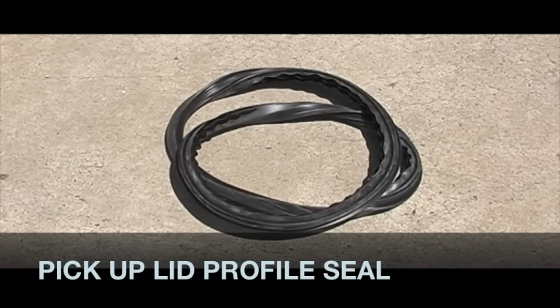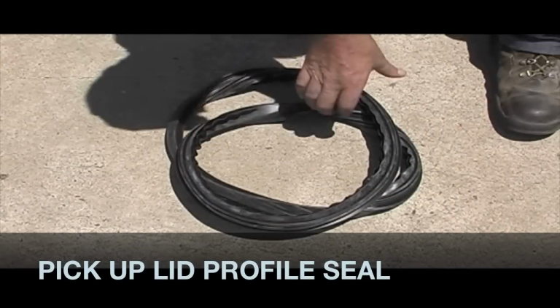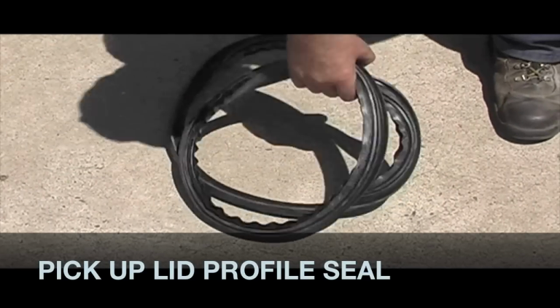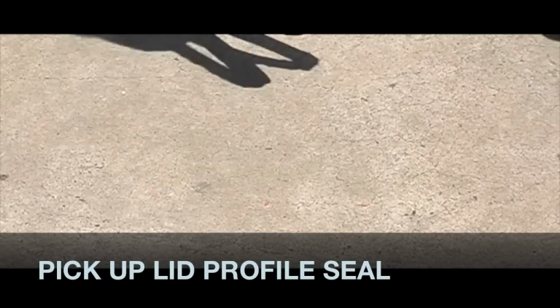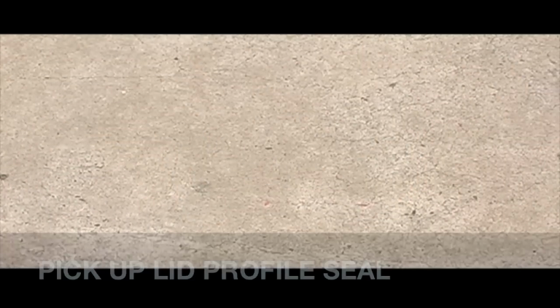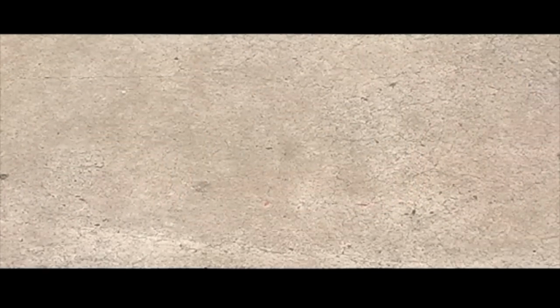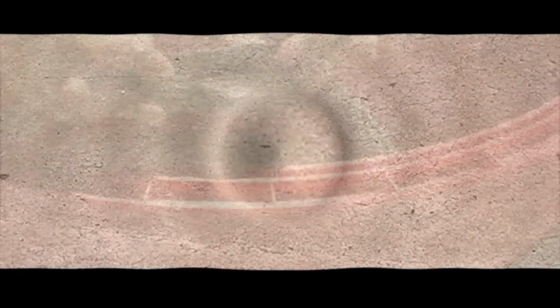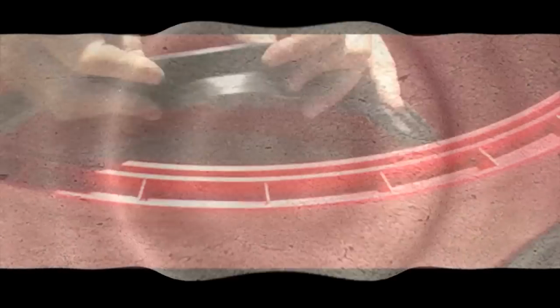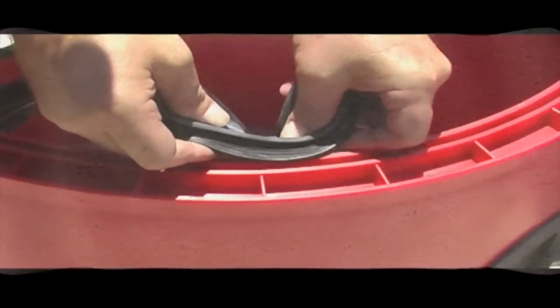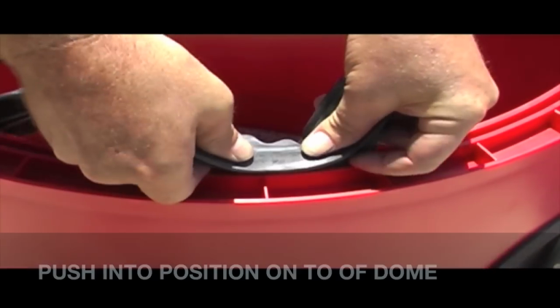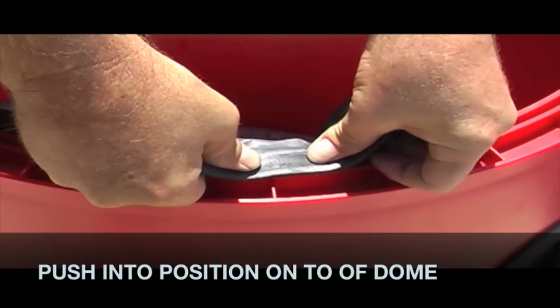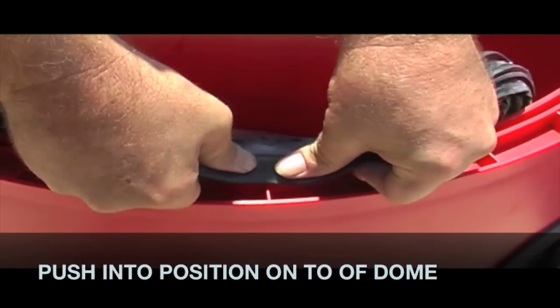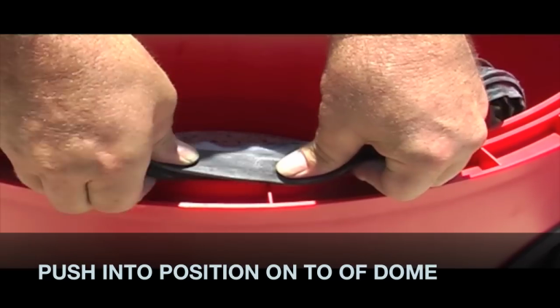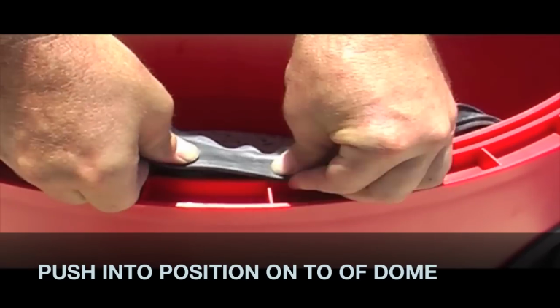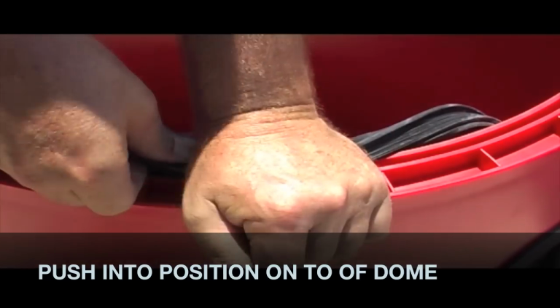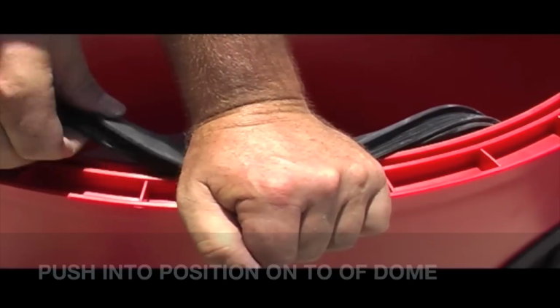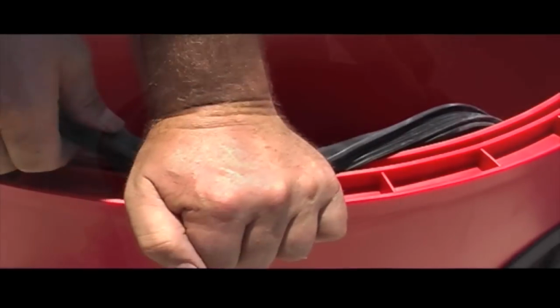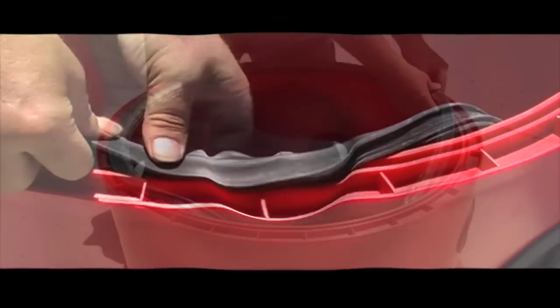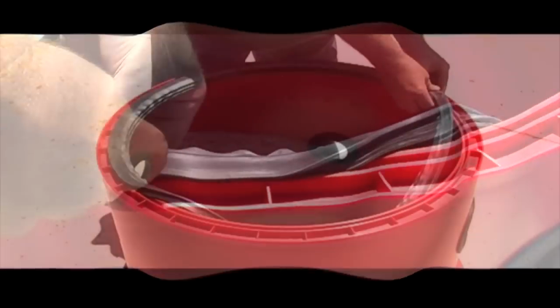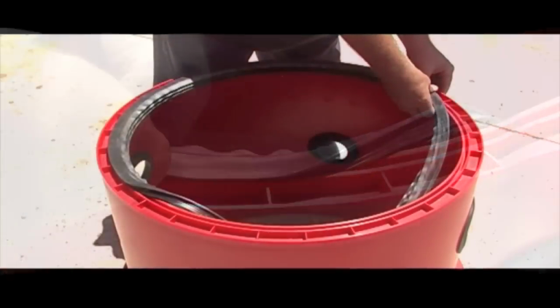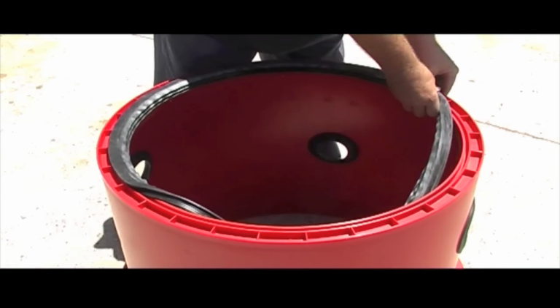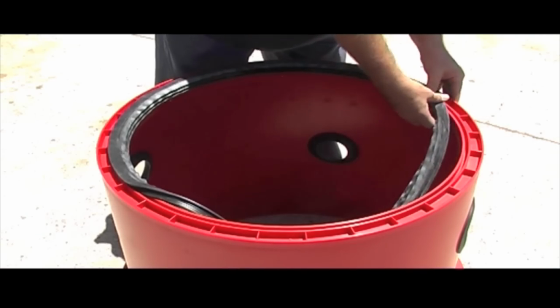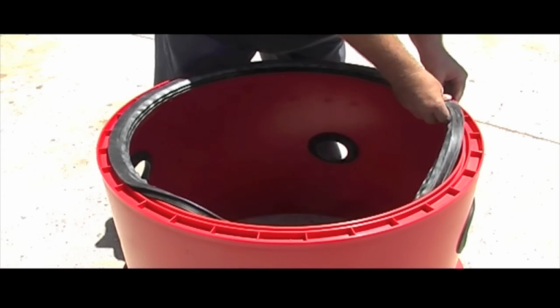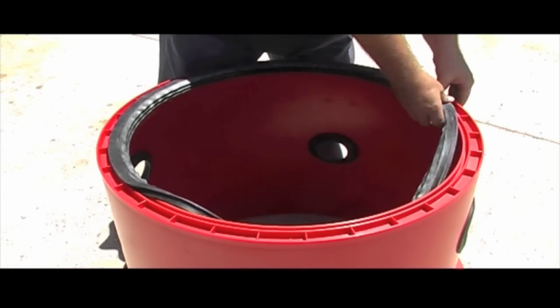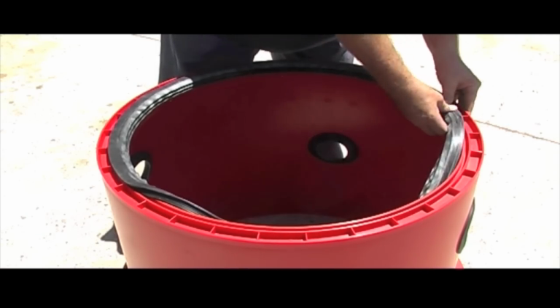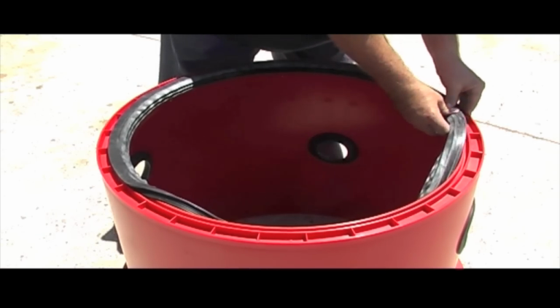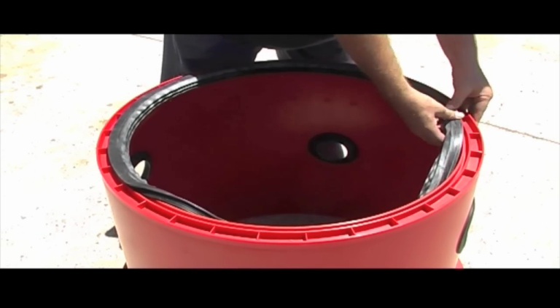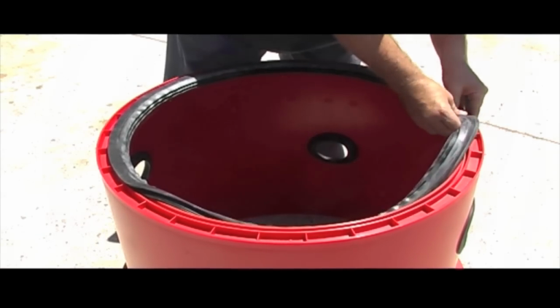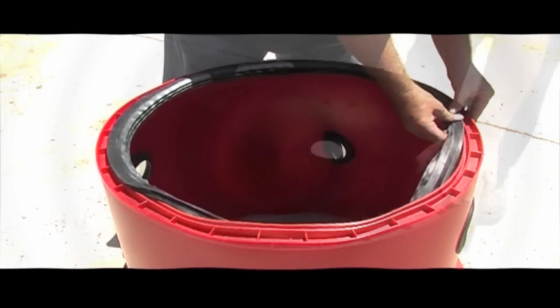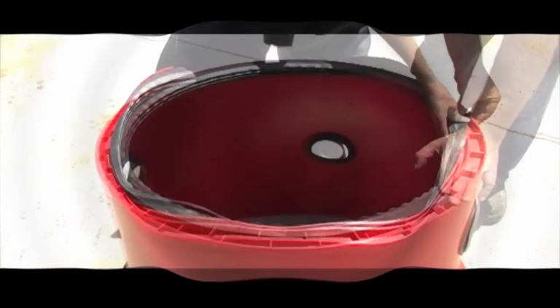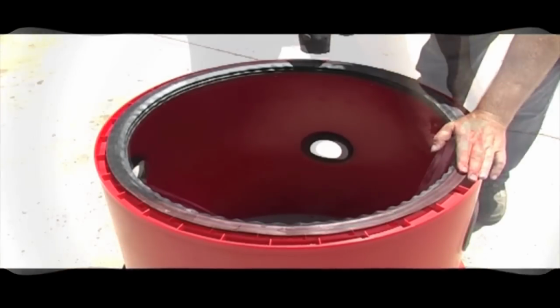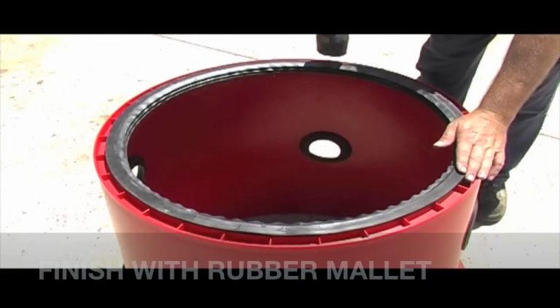You can now grab the lid profile seal. Push this into position on the top of the dome. You can use a rubber mallet to finish this off.